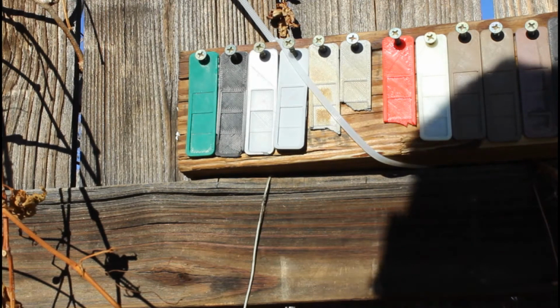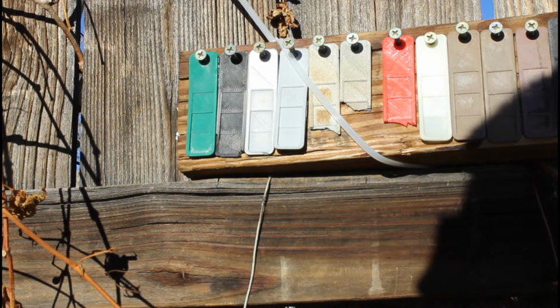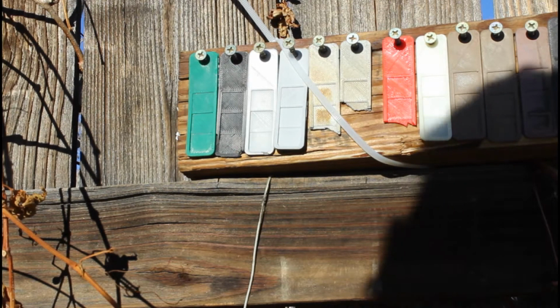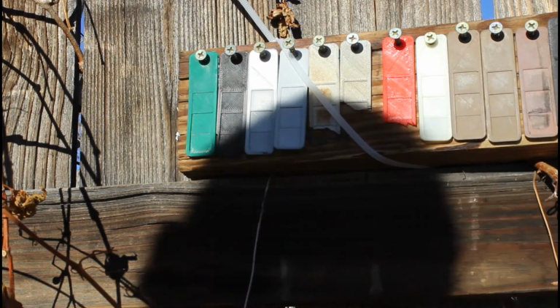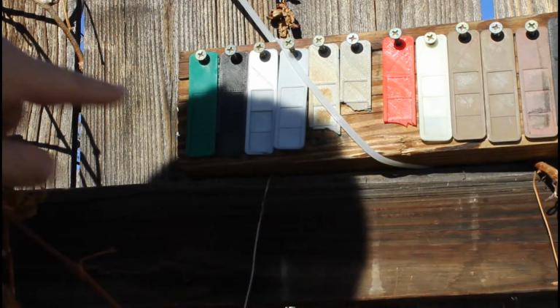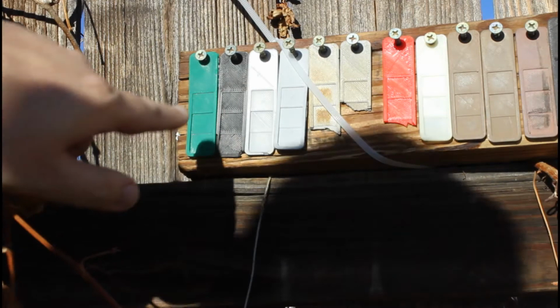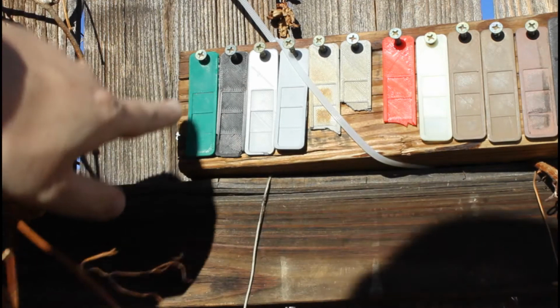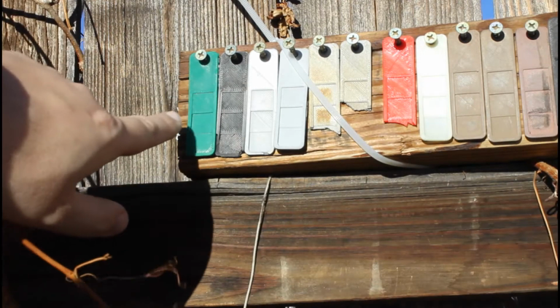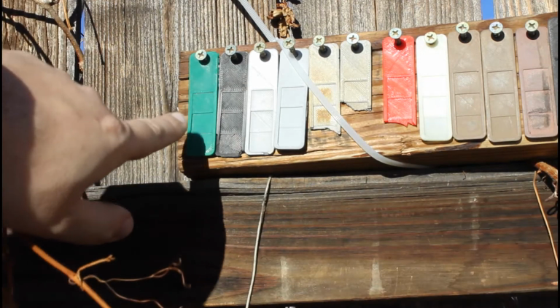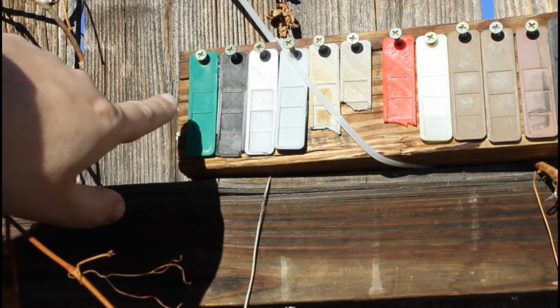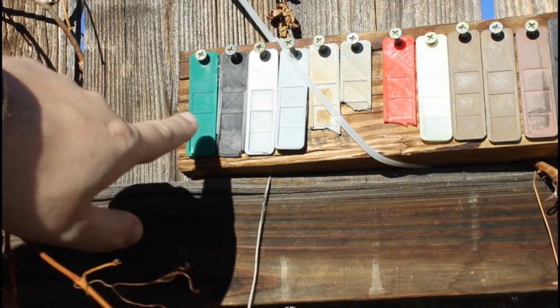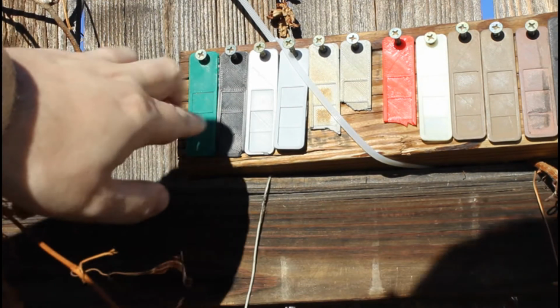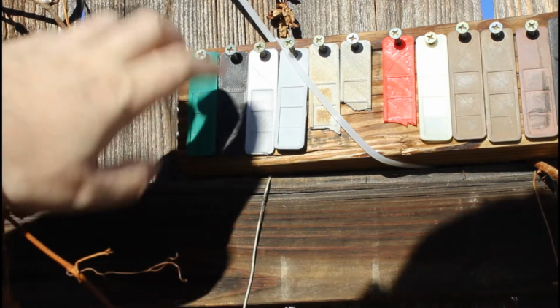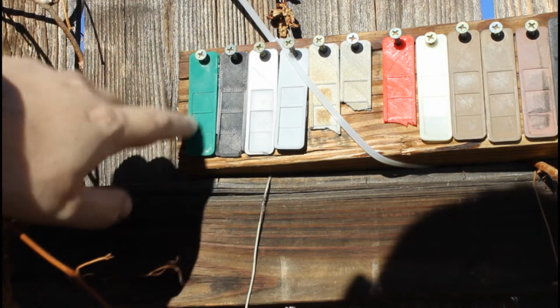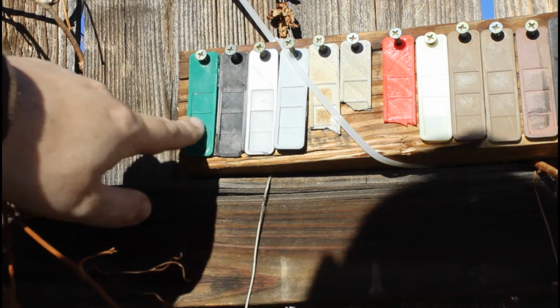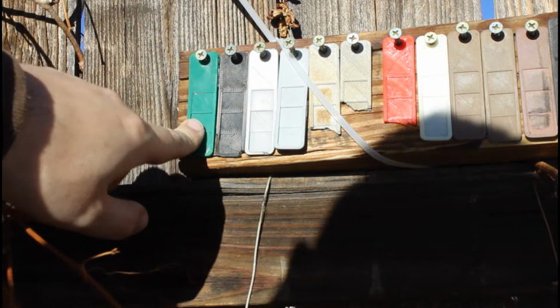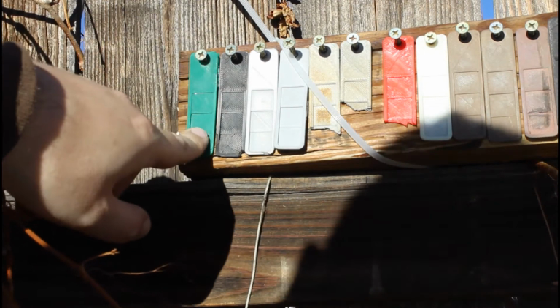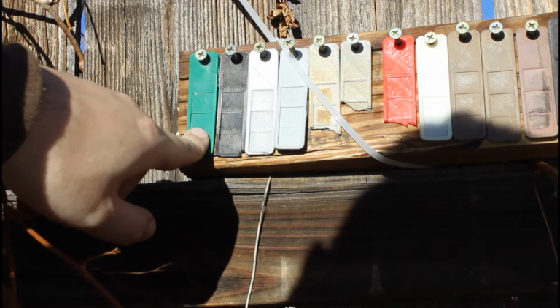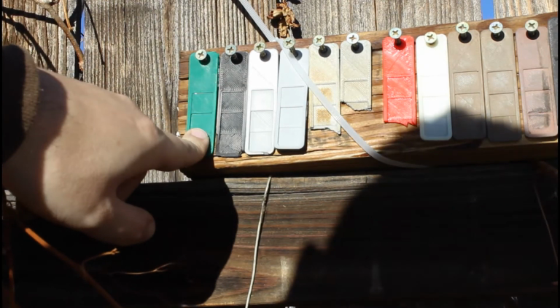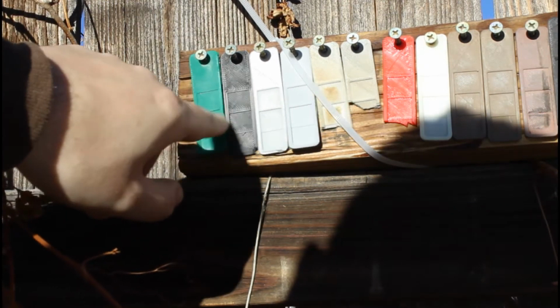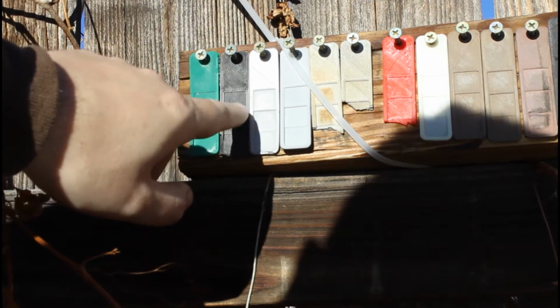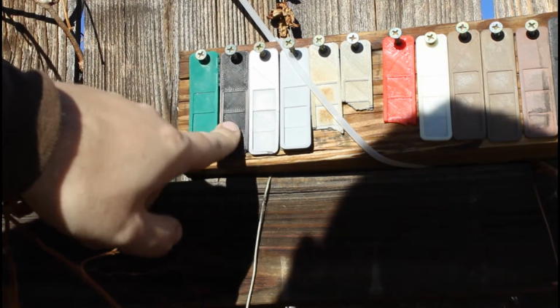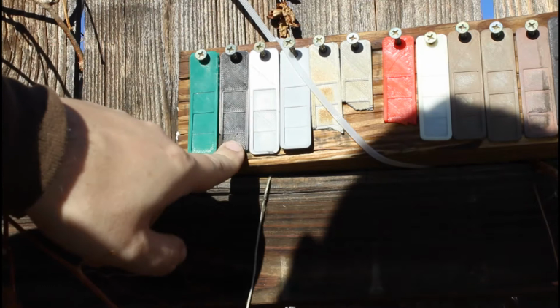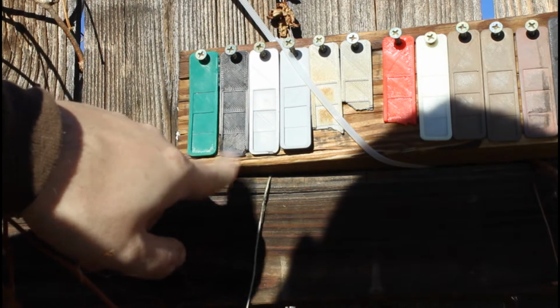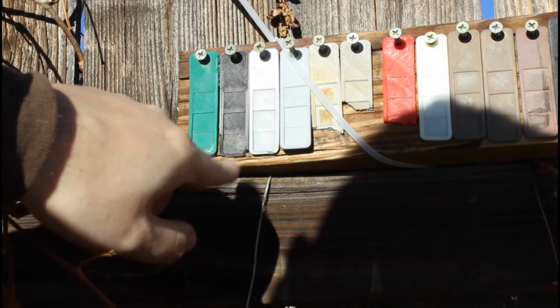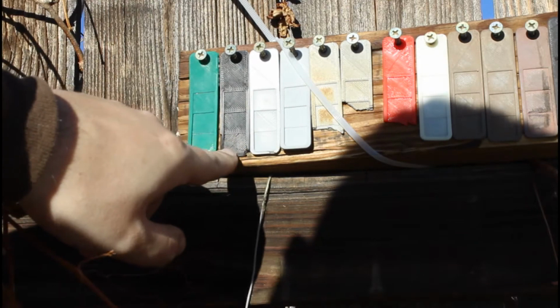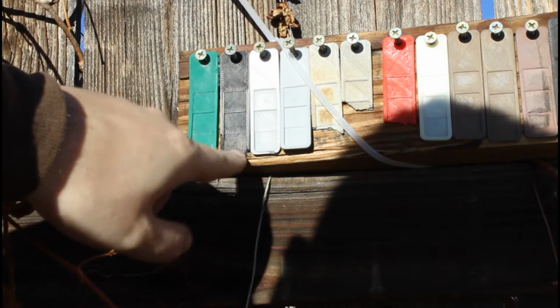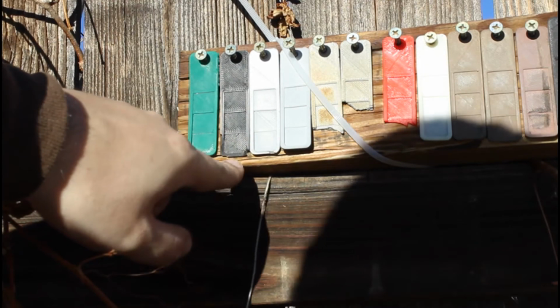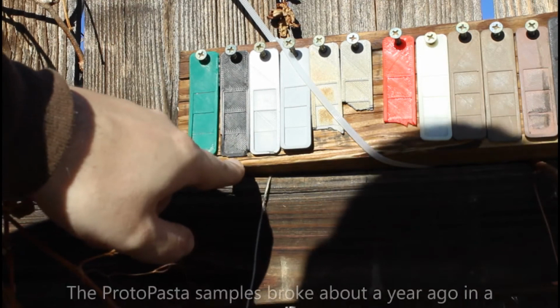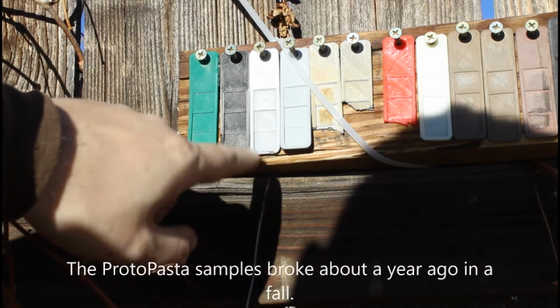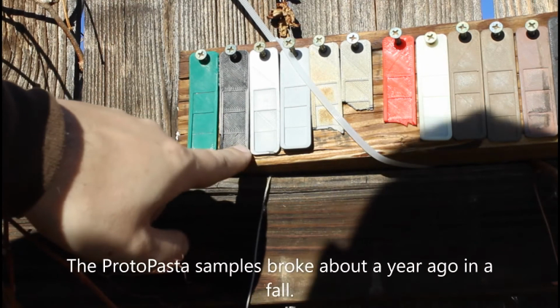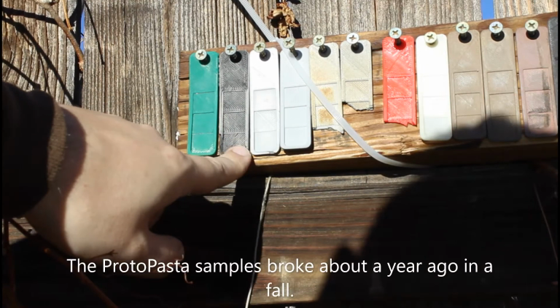Over here I started with ColorFab and this is lightened up a bit. This is carbon fiber. I ended up chipping a piece when the sample fell.